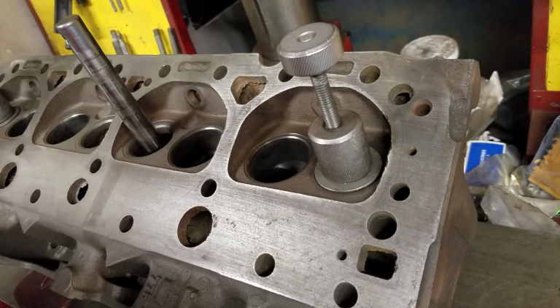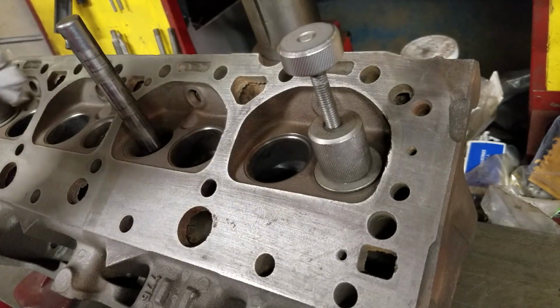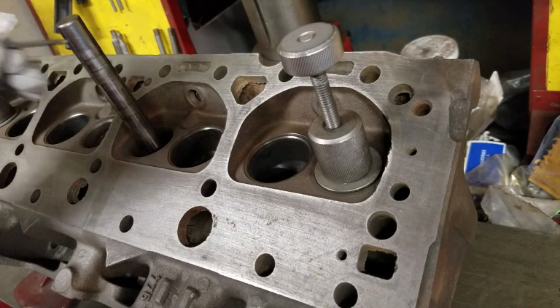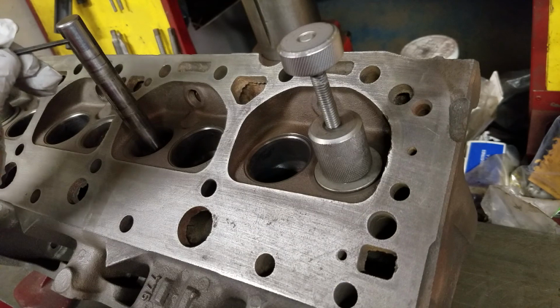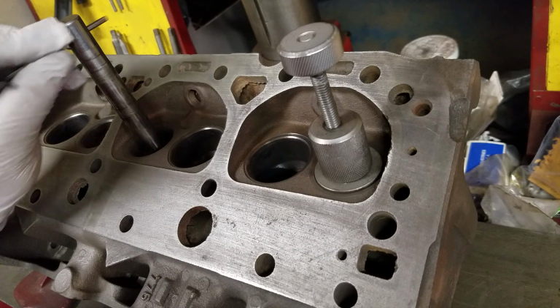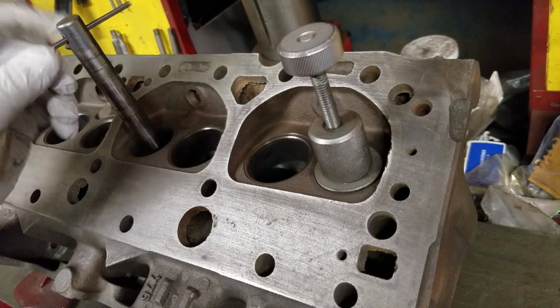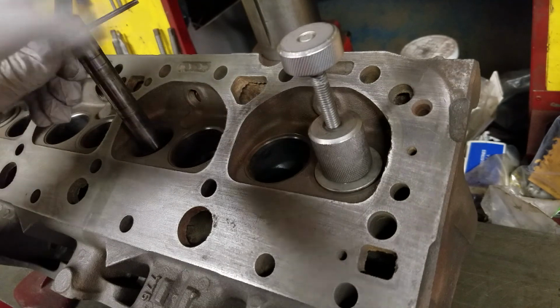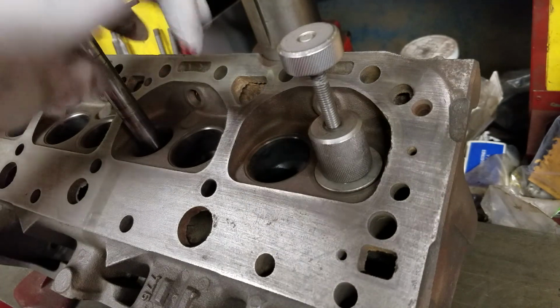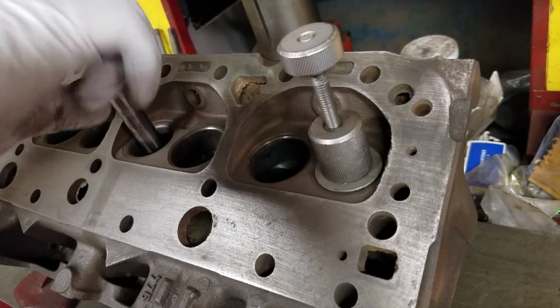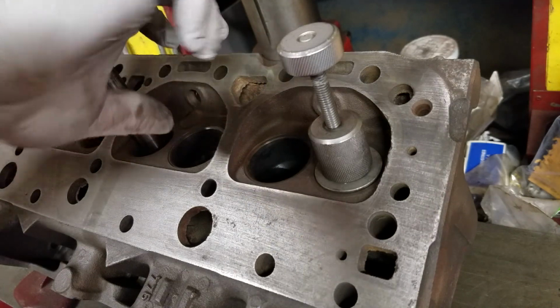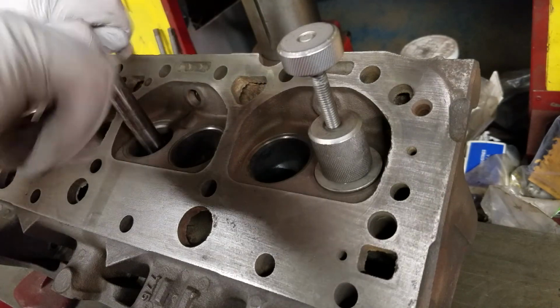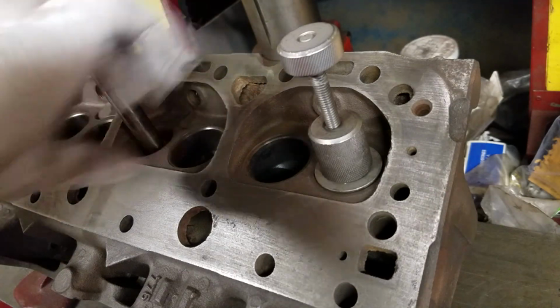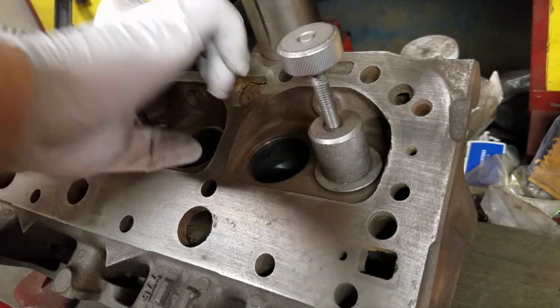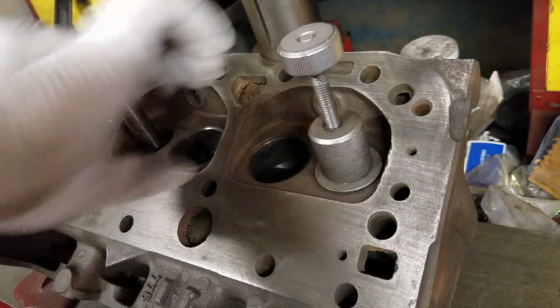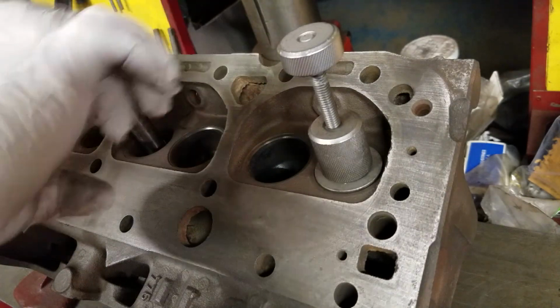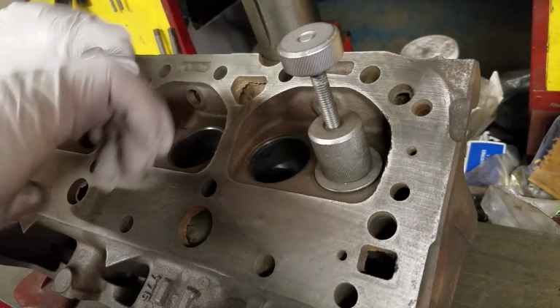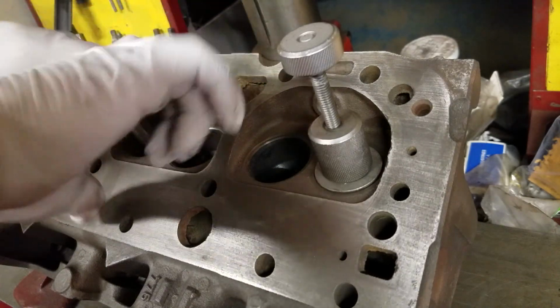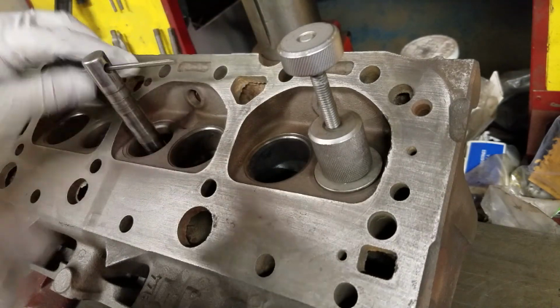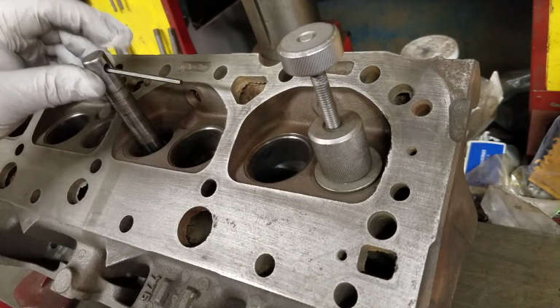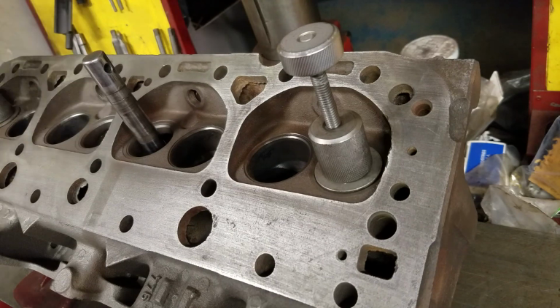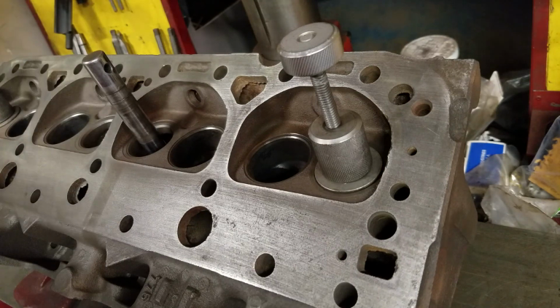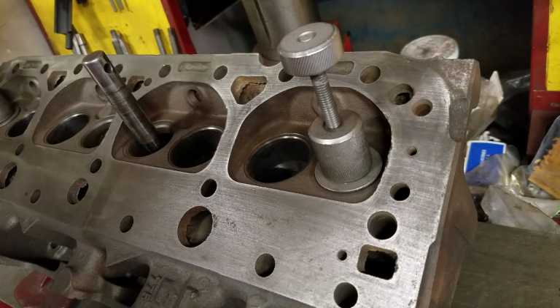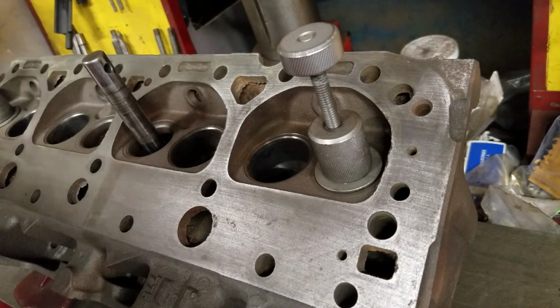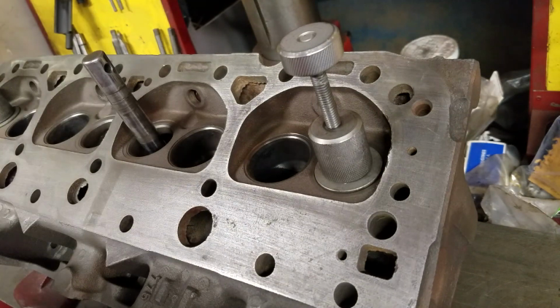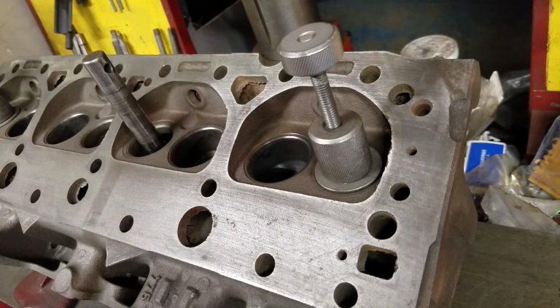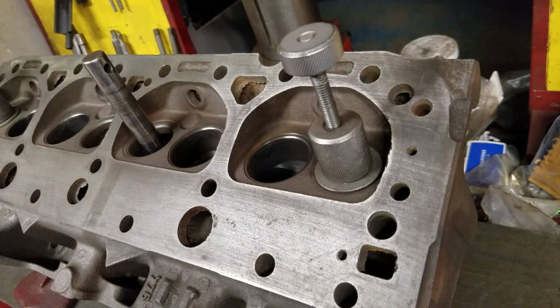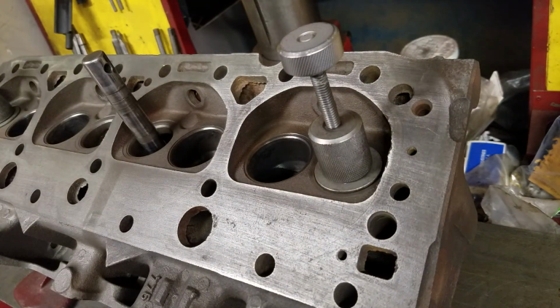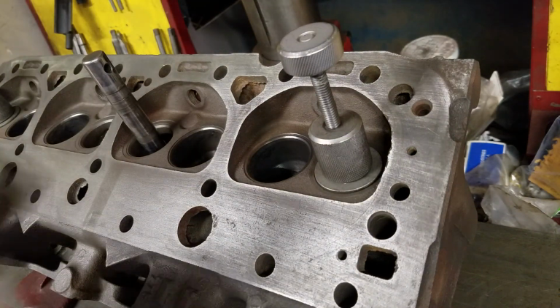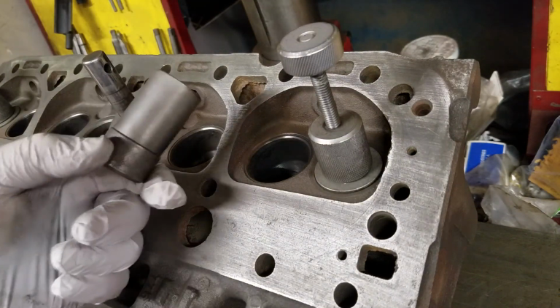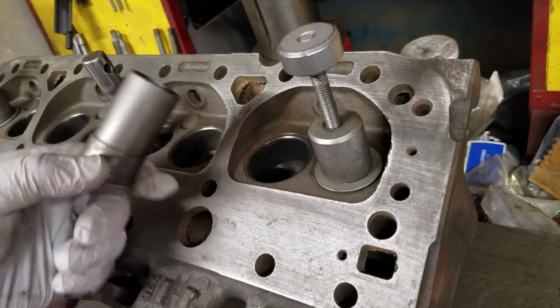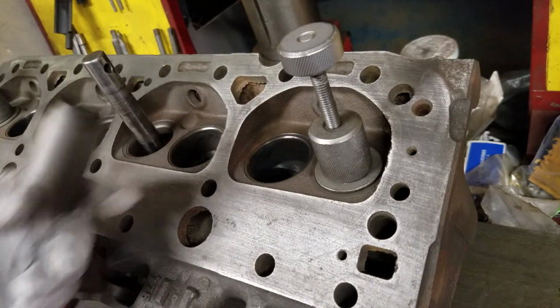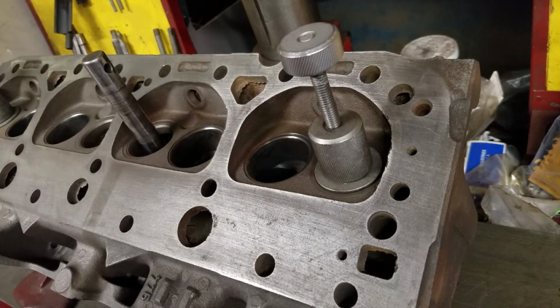You want this hold-down to have a nice tight fit, like it does. There's the bottom piece.